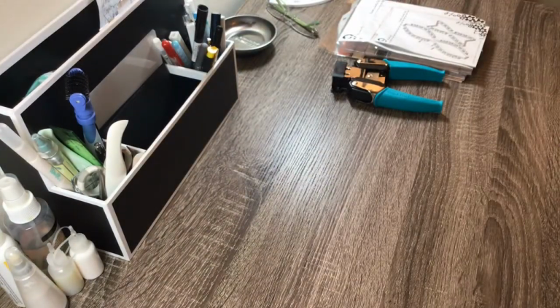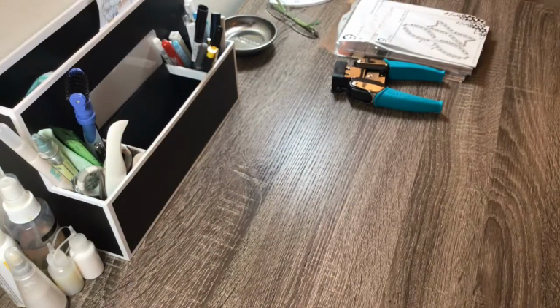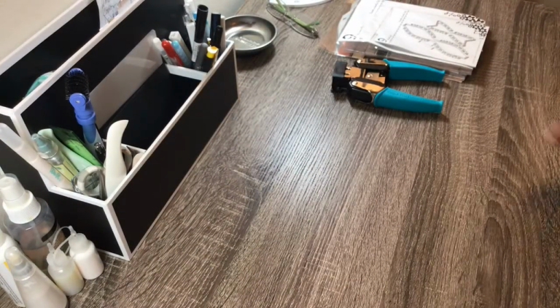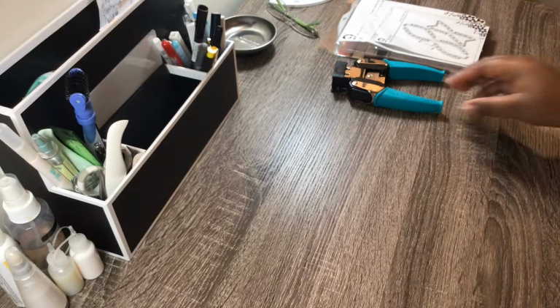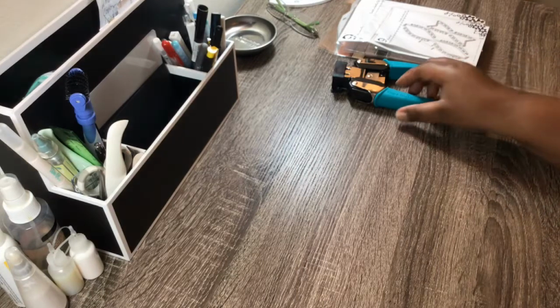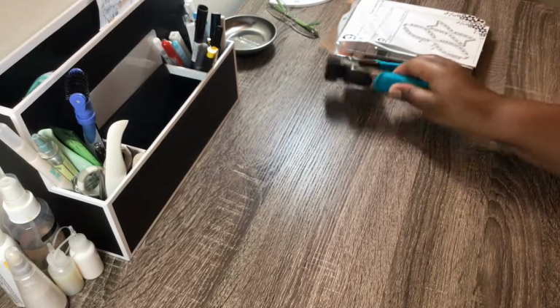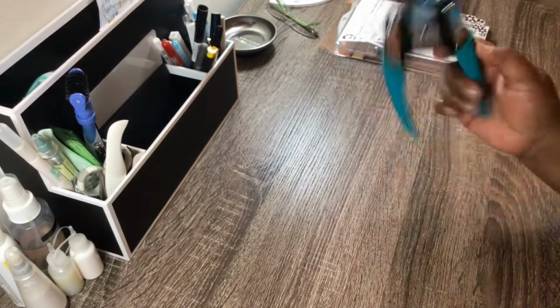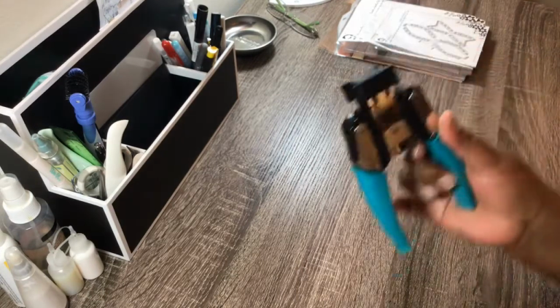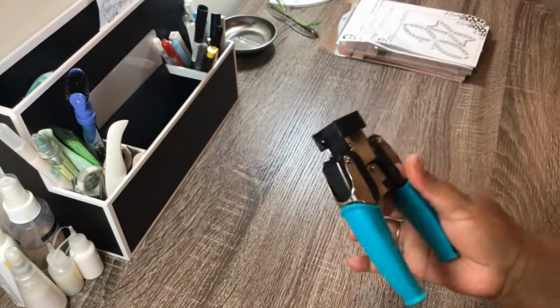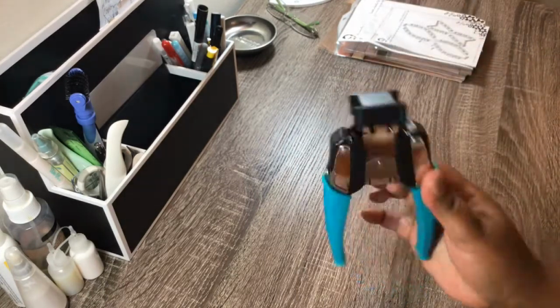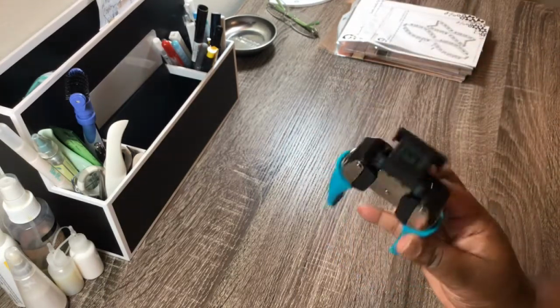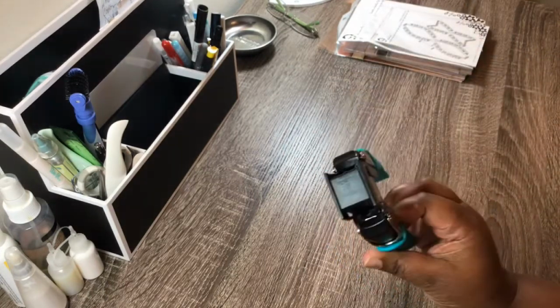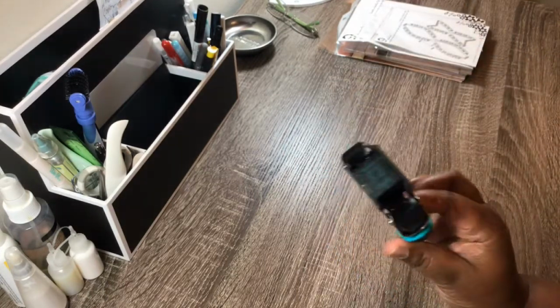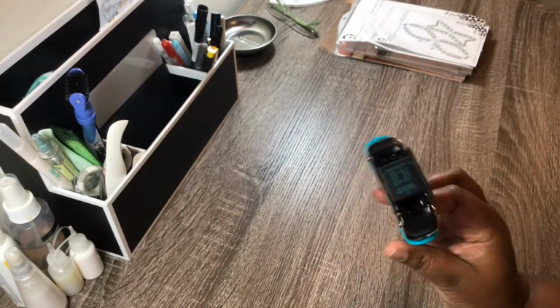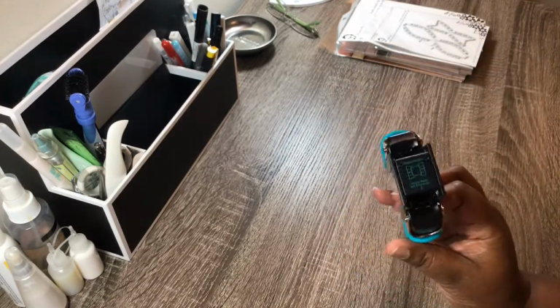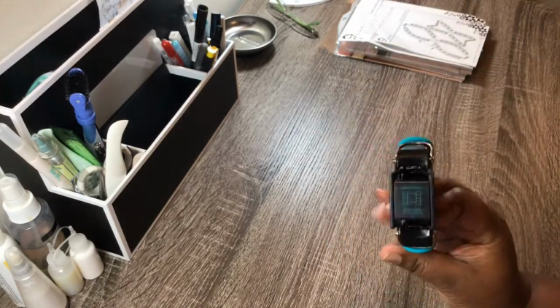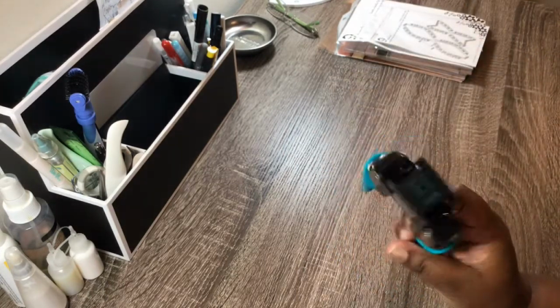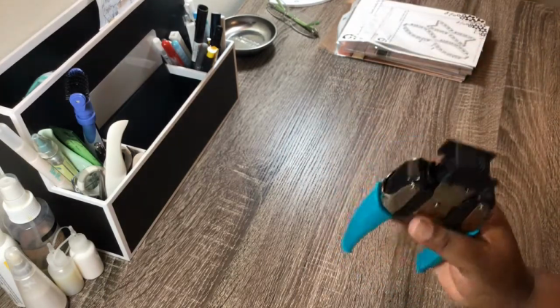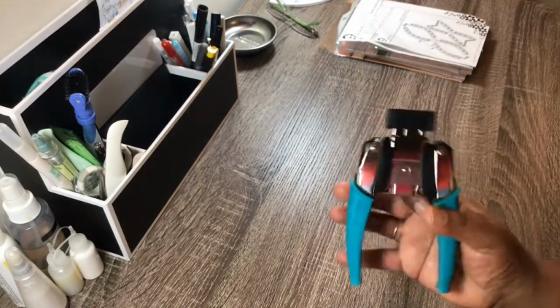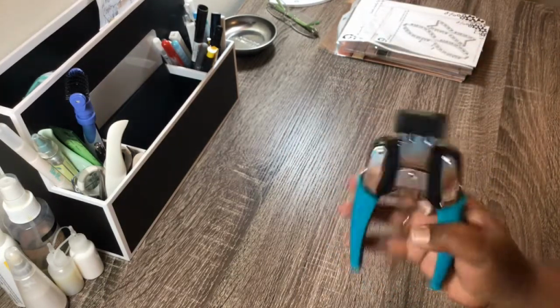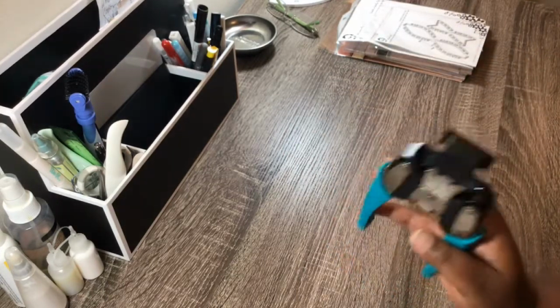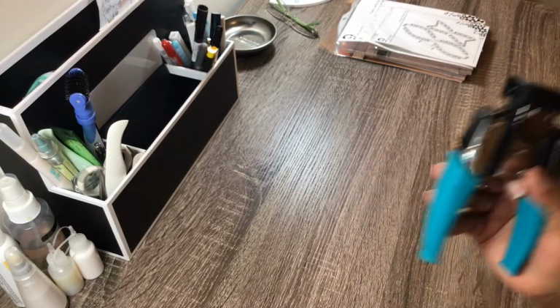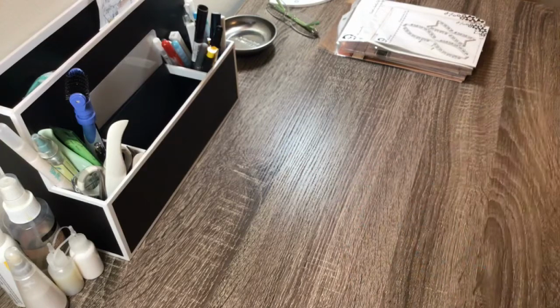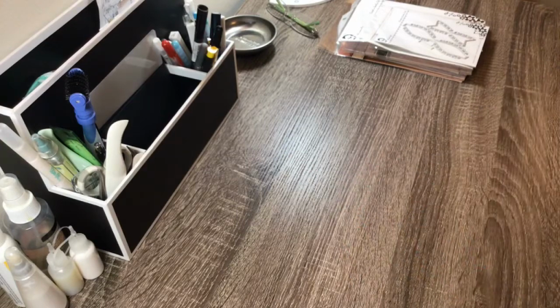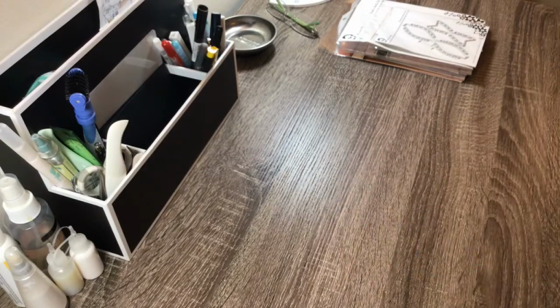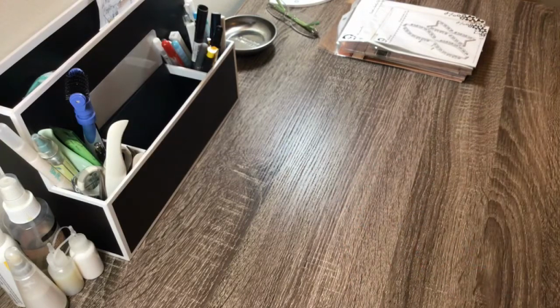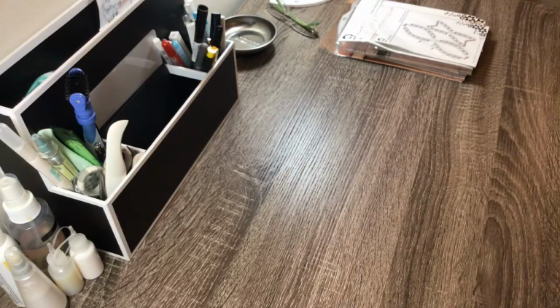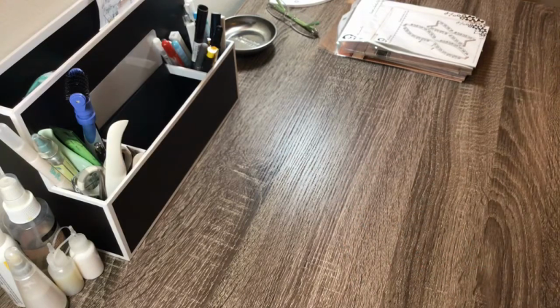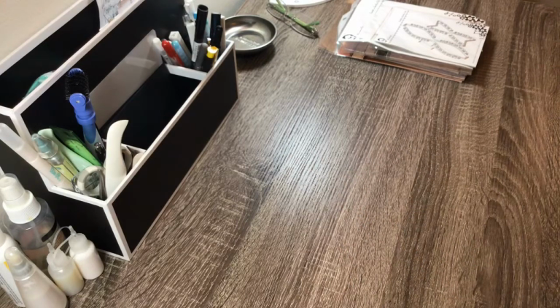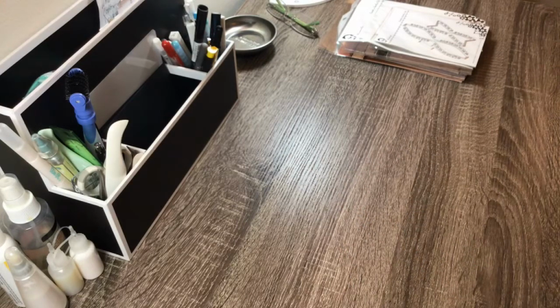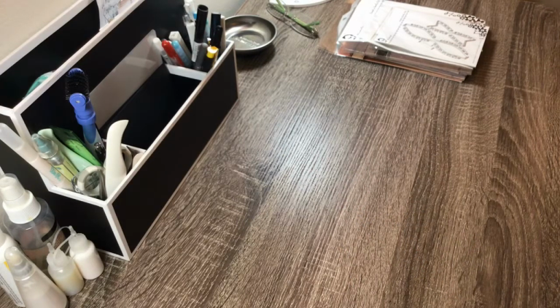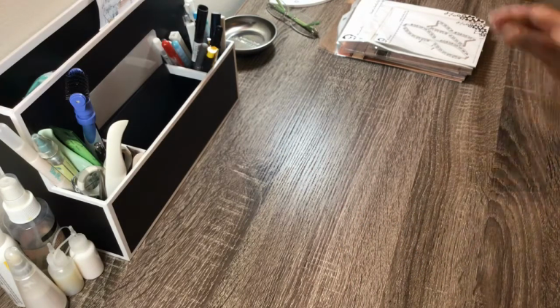And then I also bought one of these corner rounder punches. I broke mine, so I had to replace that.